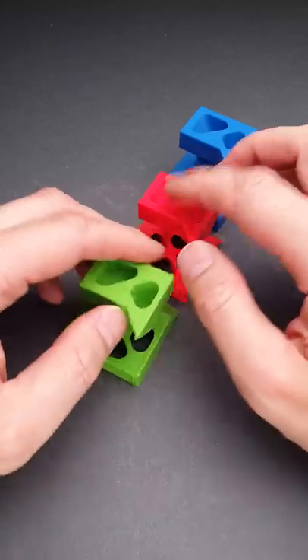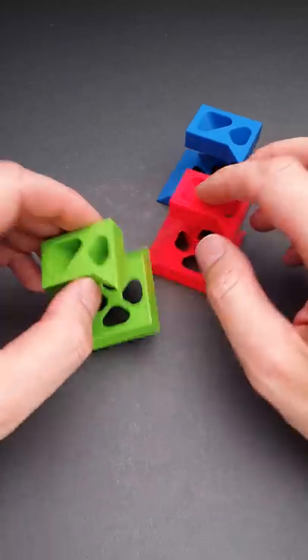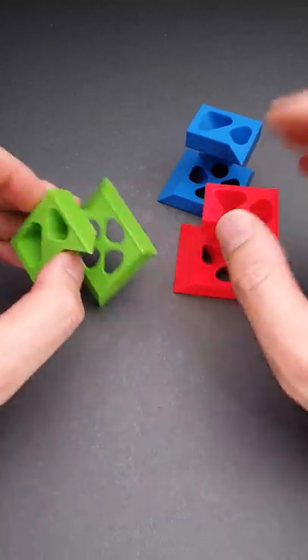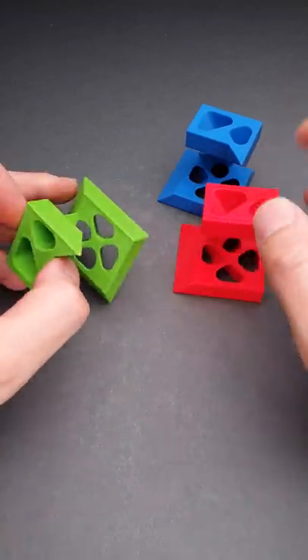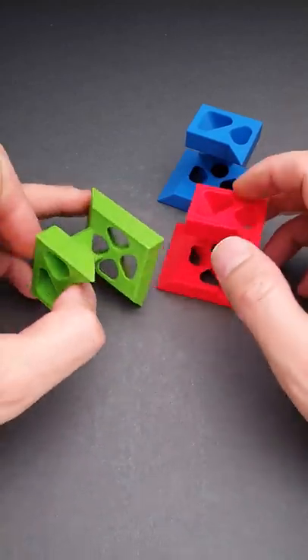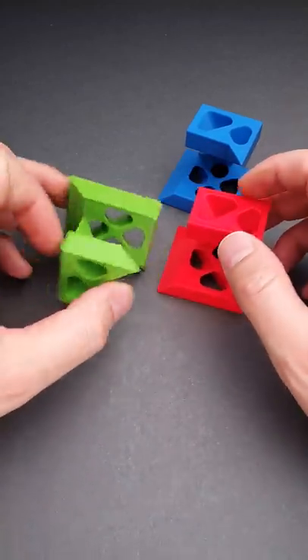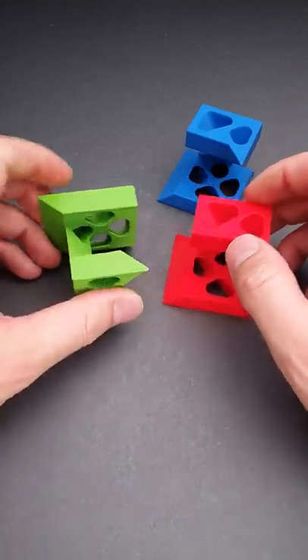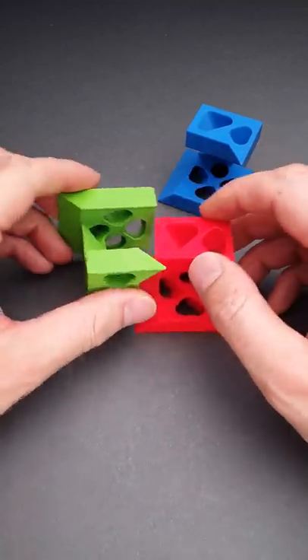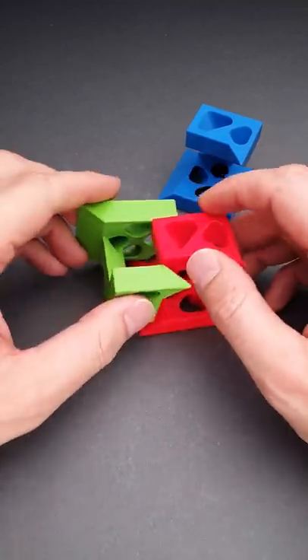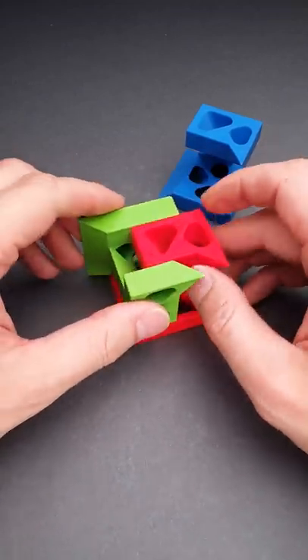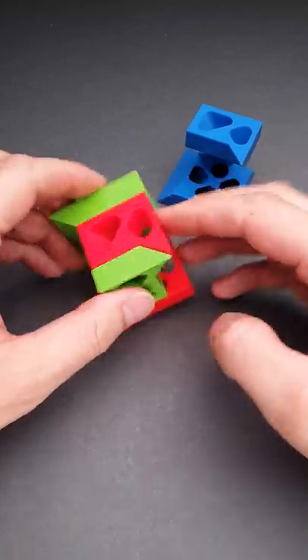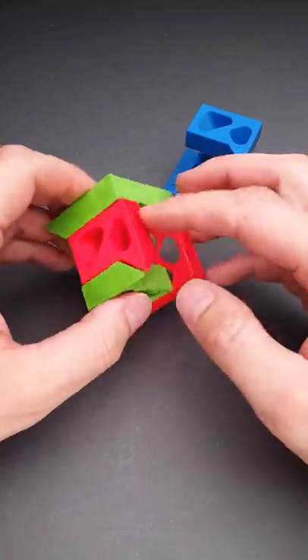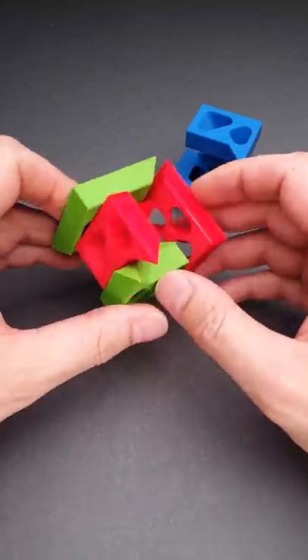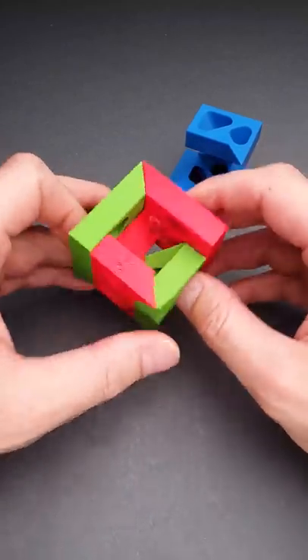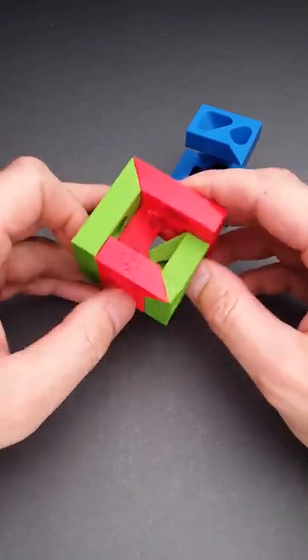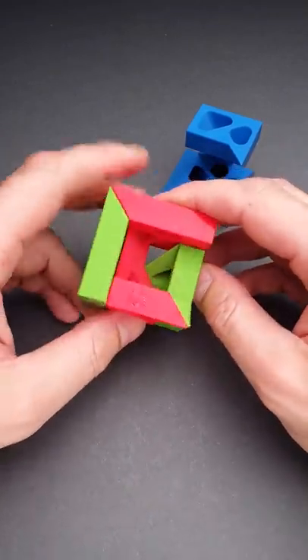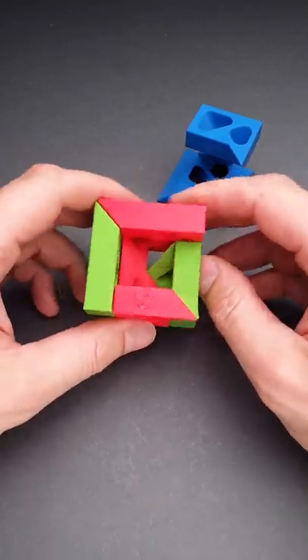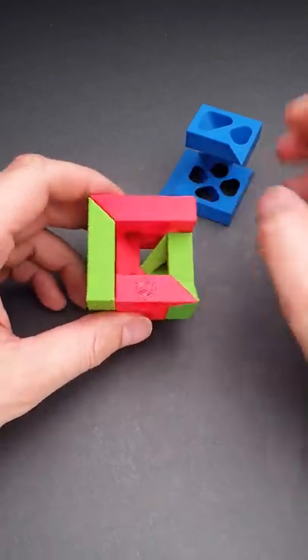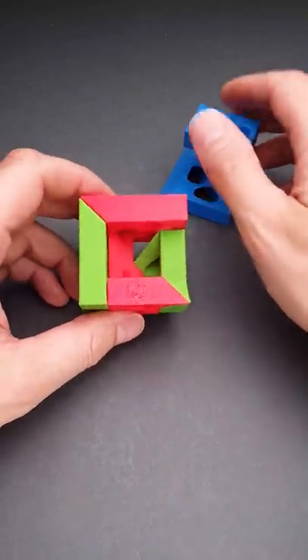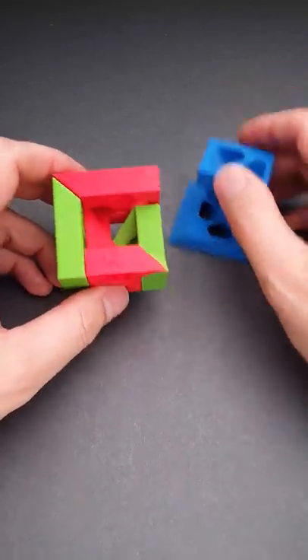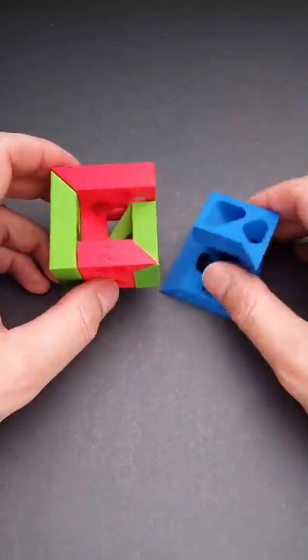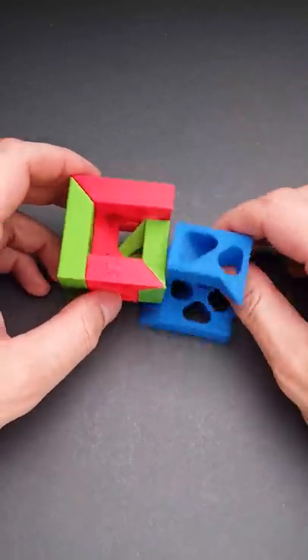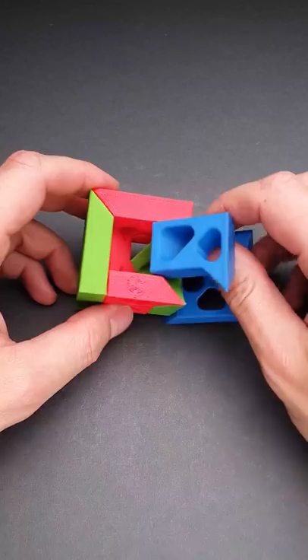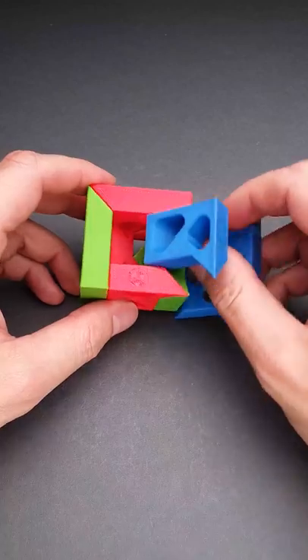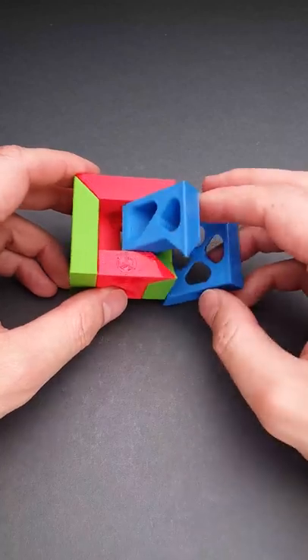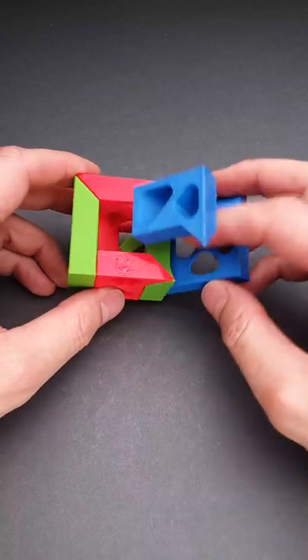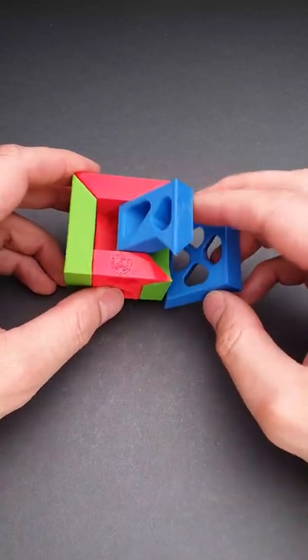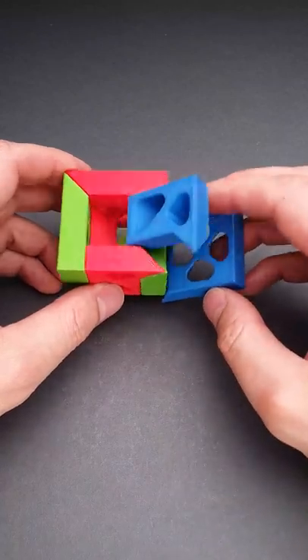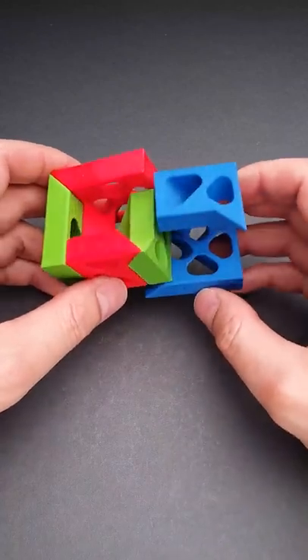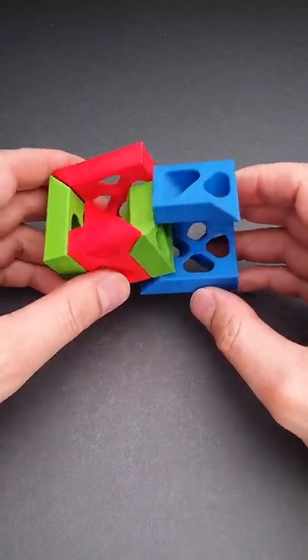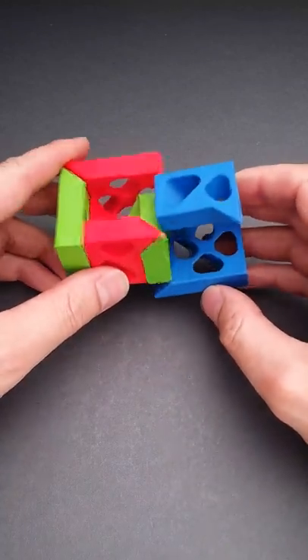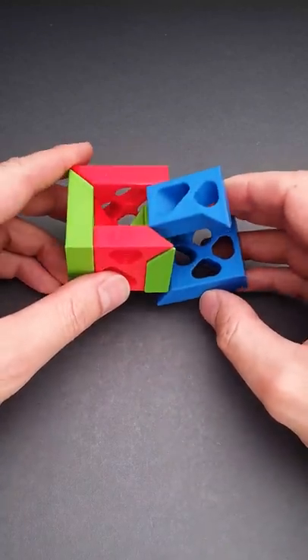The assembling will be a little bit more challenging. You can easily find the way how to put two parts together, but then you have to figure out the way how to squeeze the third piece inside.